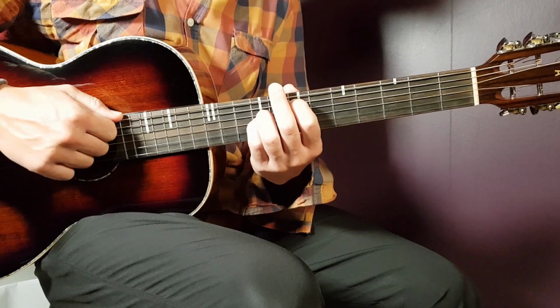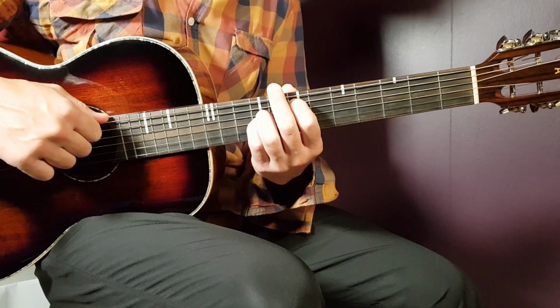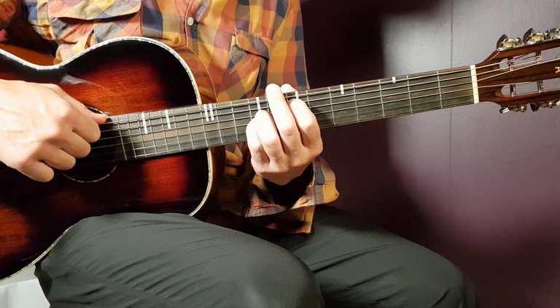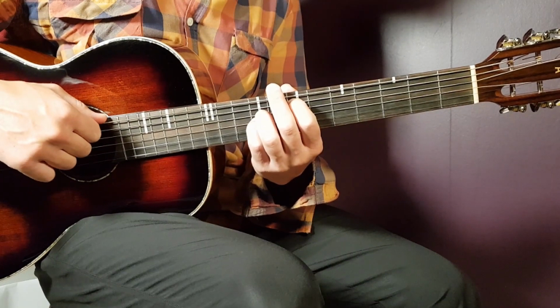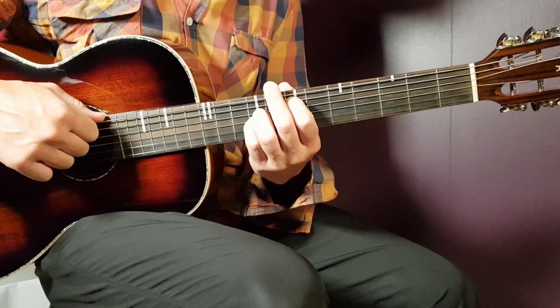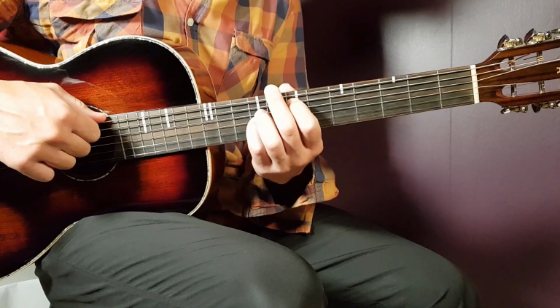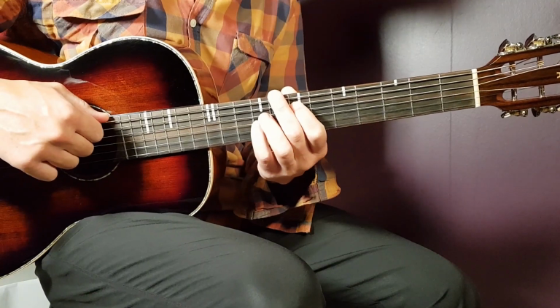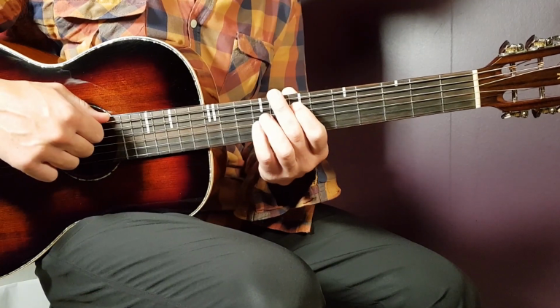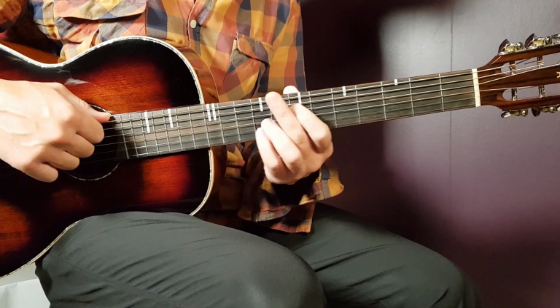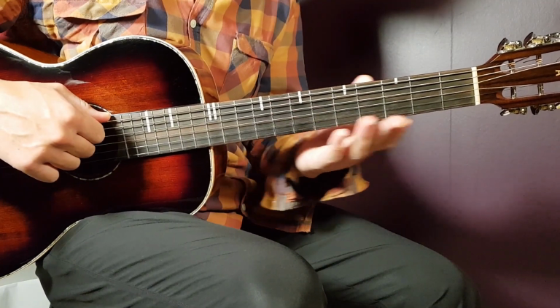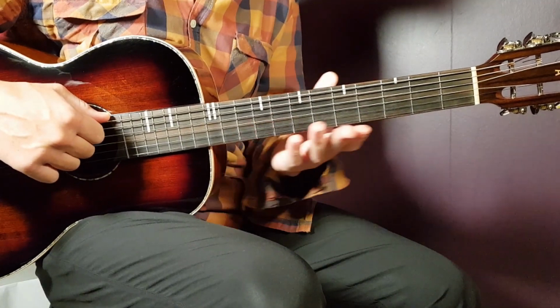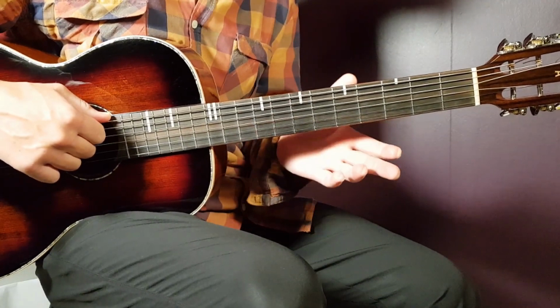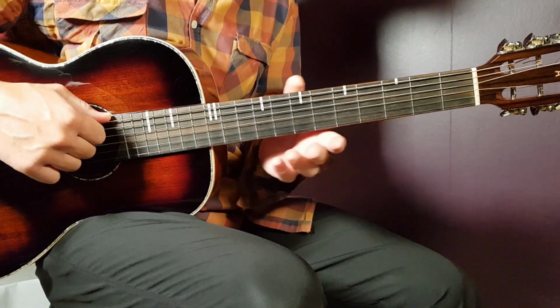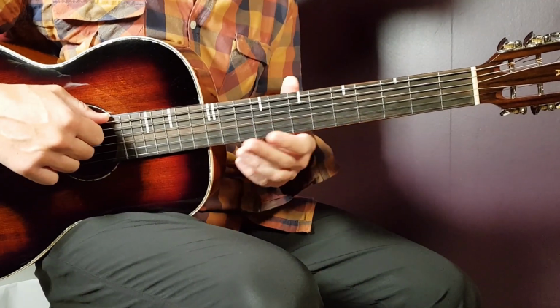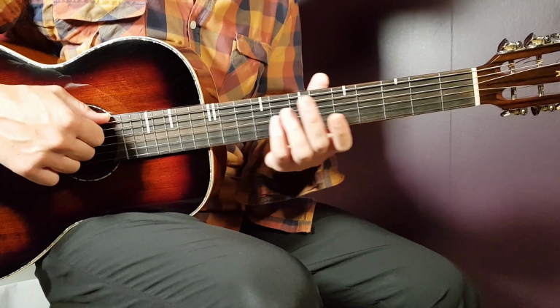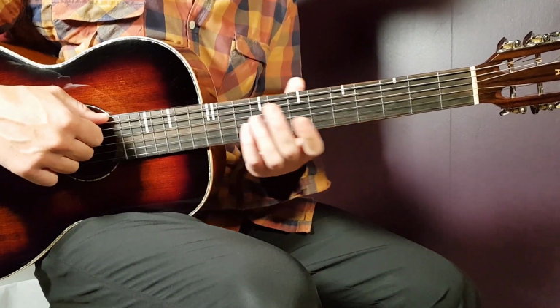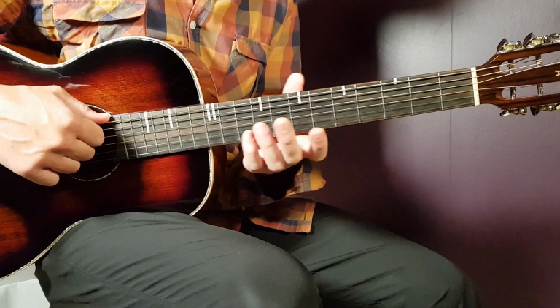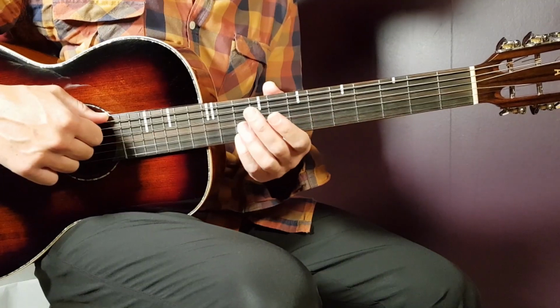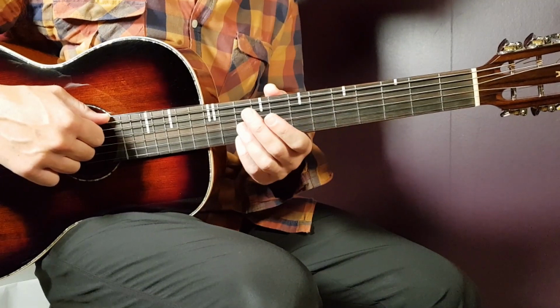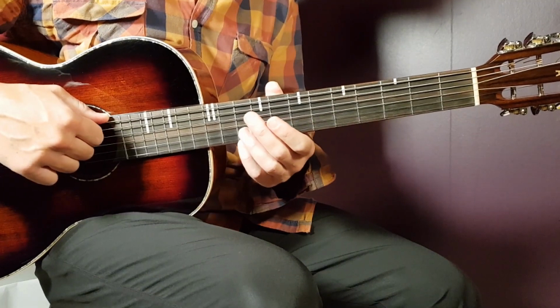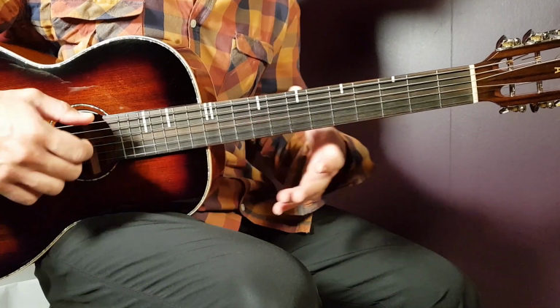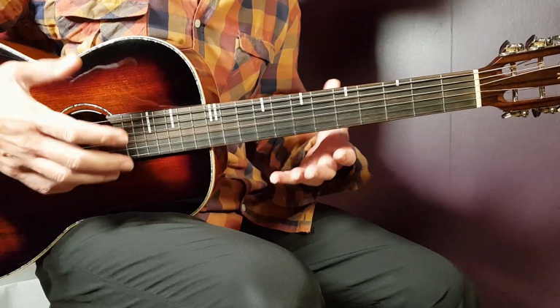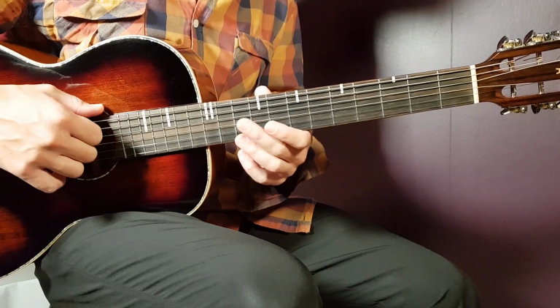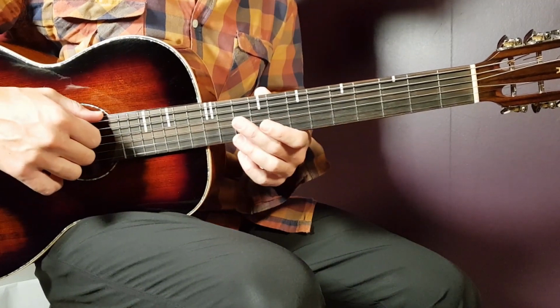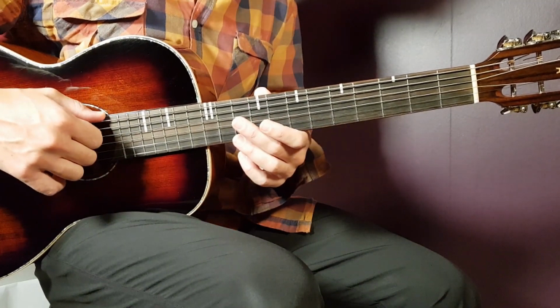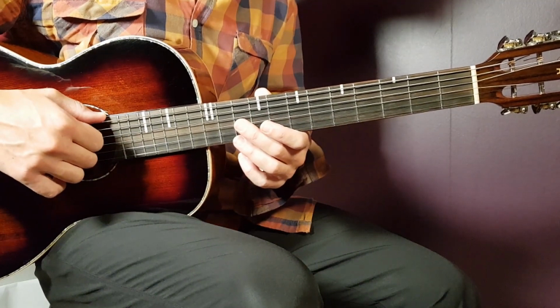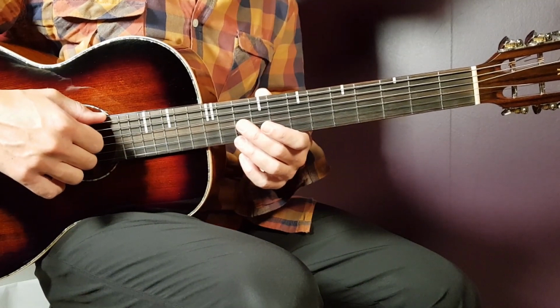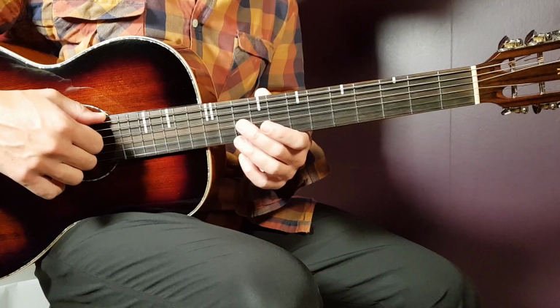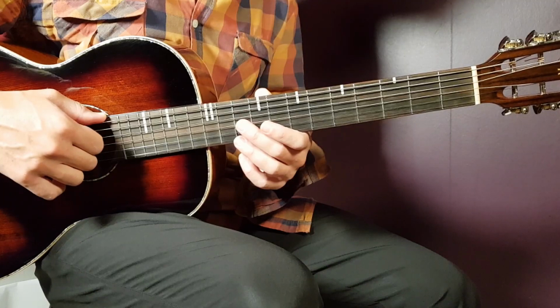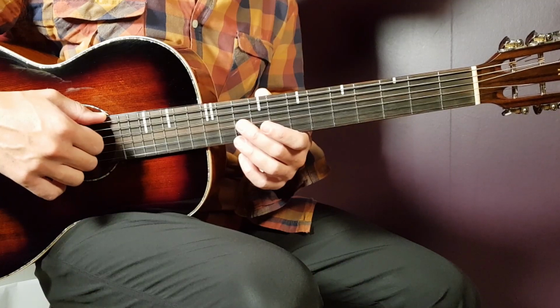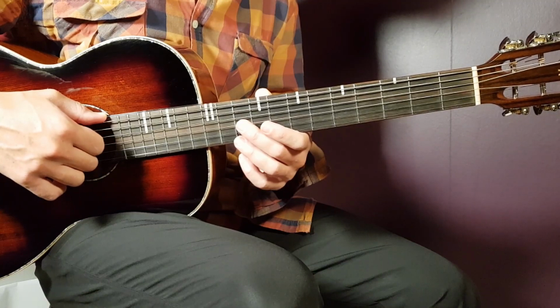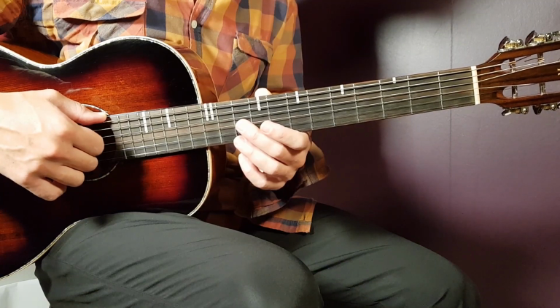That covers the E minor part. You have to go back and forth and really listen for it — if you don't get it in four or five rounds, keep working at it to get the feeling for it.